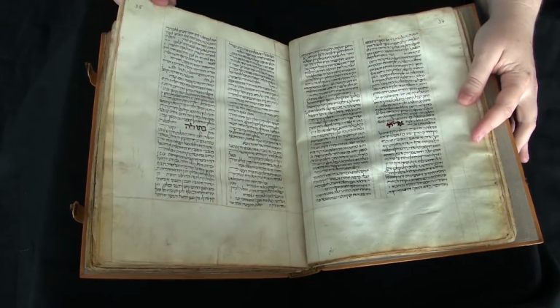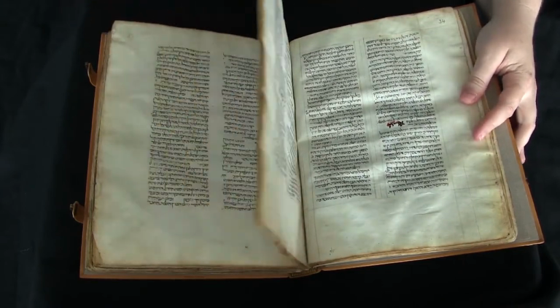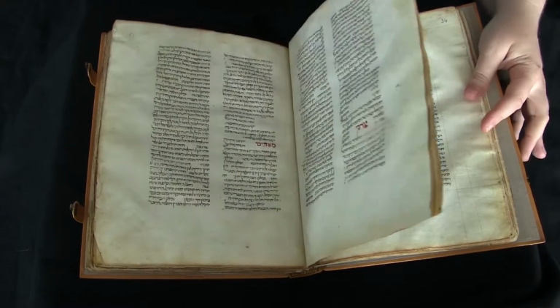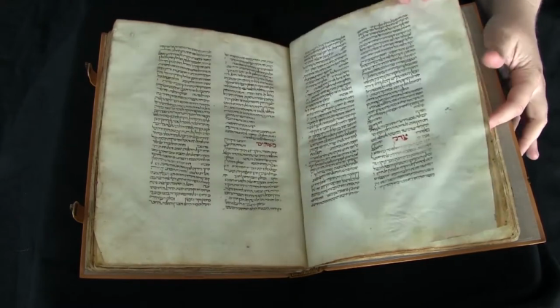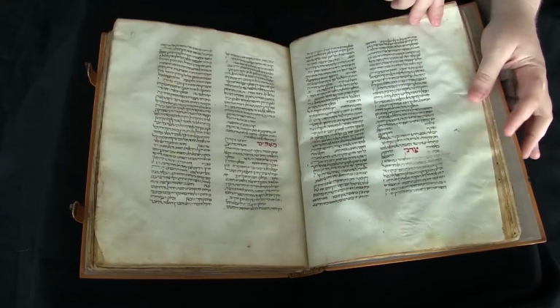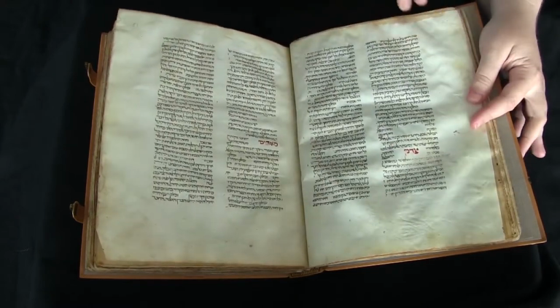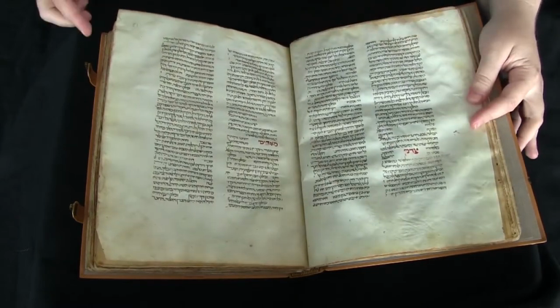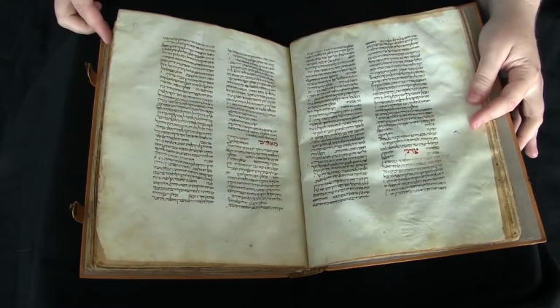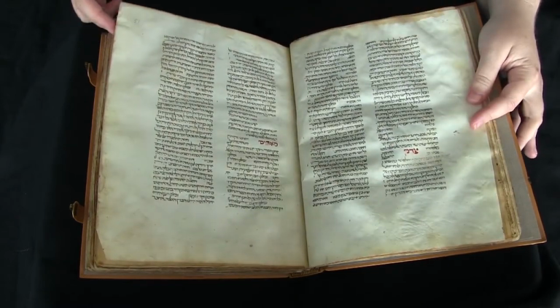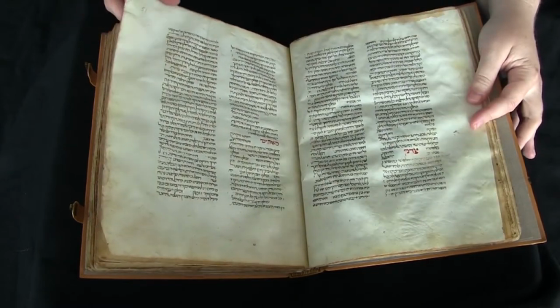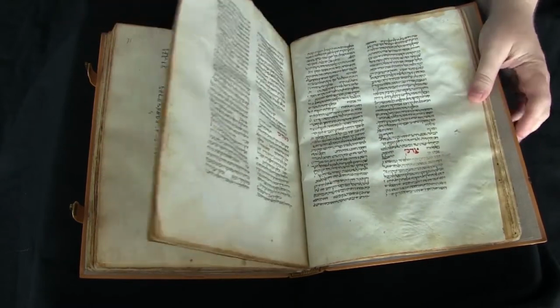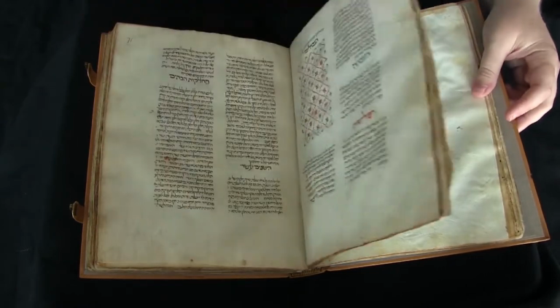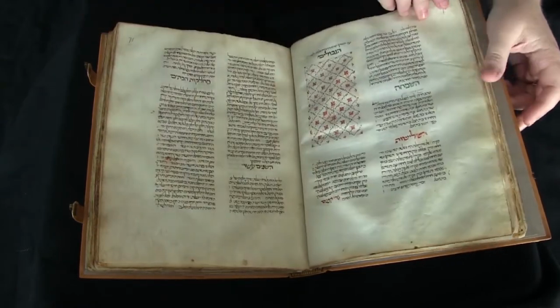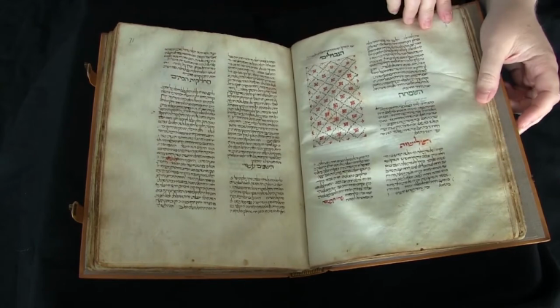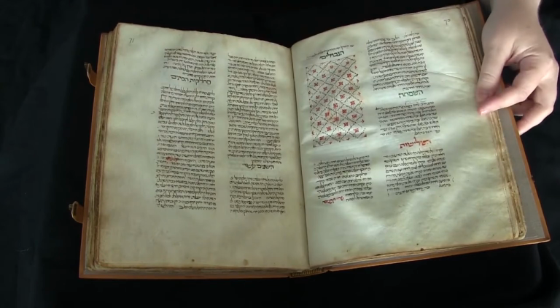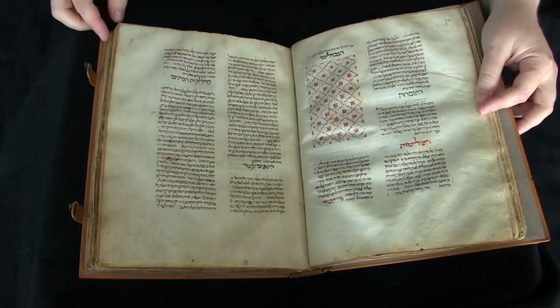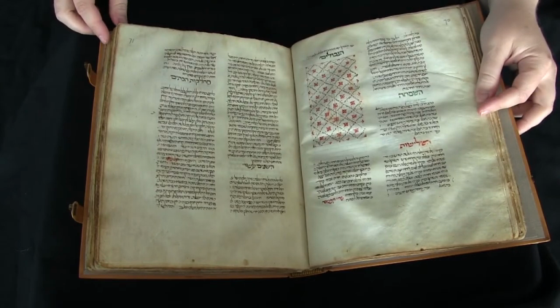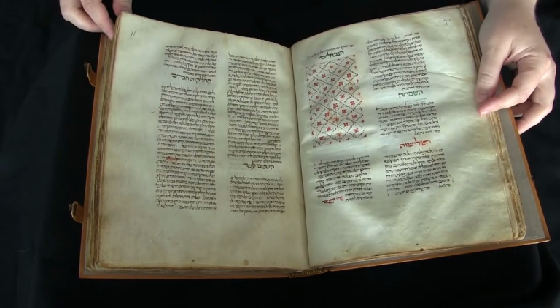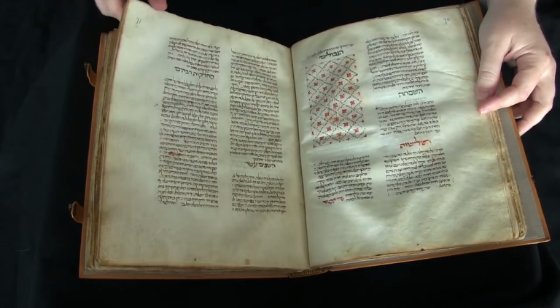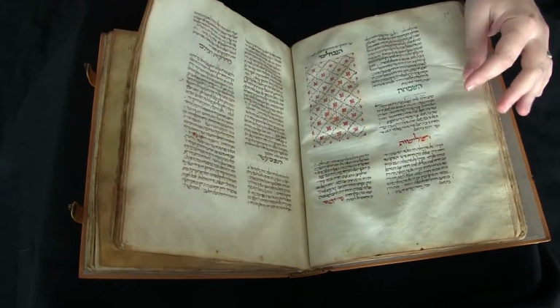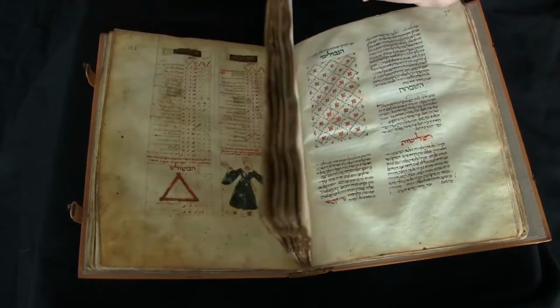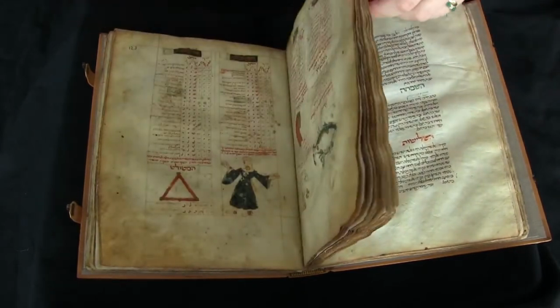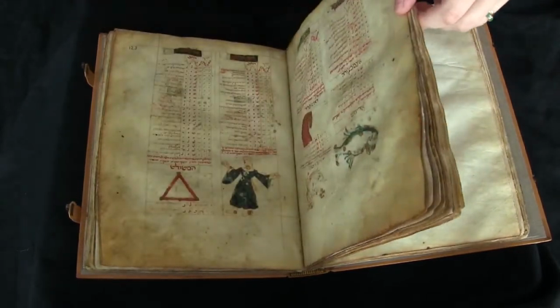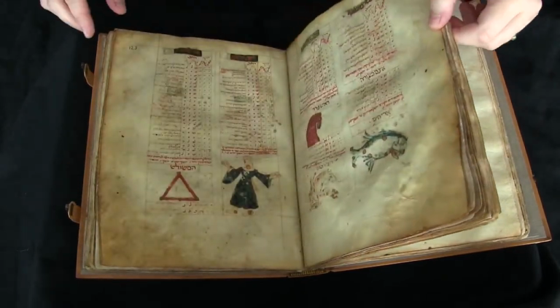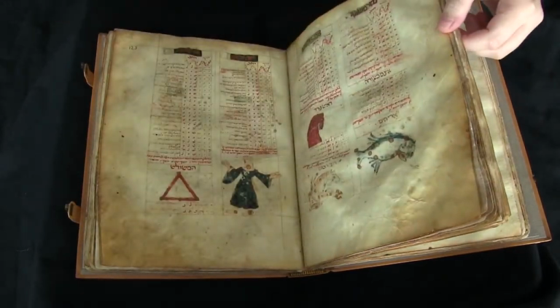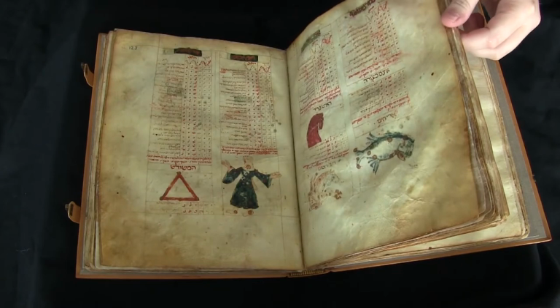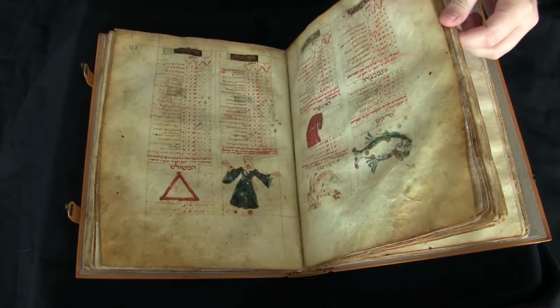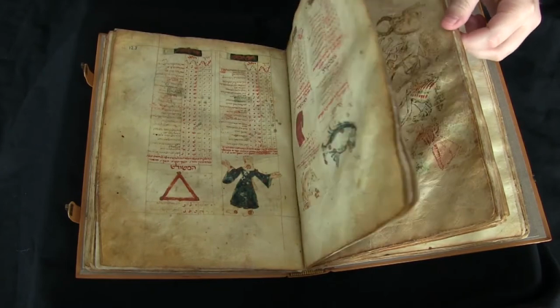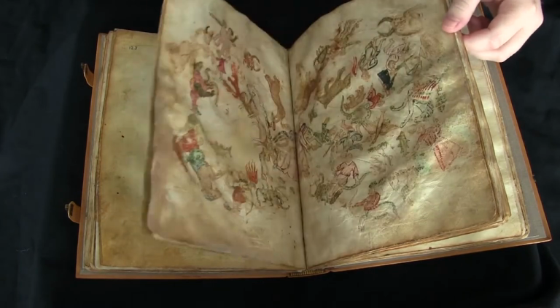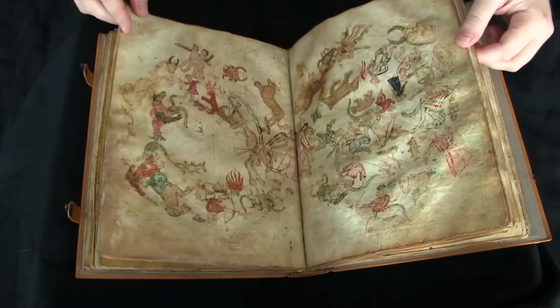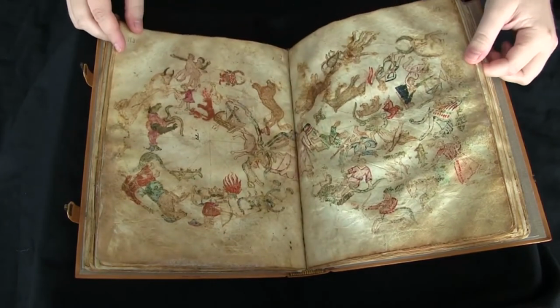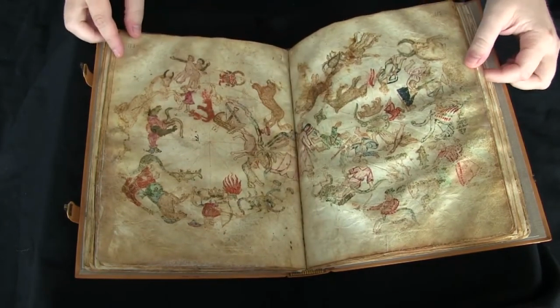It starts out with a series of small, short texts, then the main portion of the manuscript is the Hebrew translation of Ptolemy's Almagest, which has numerous decorations.